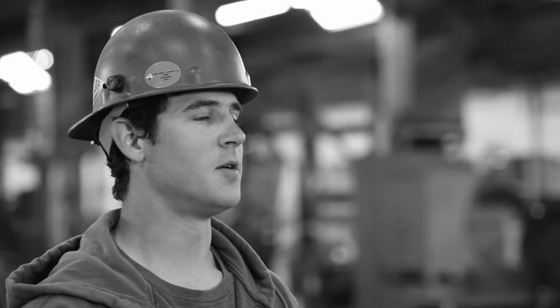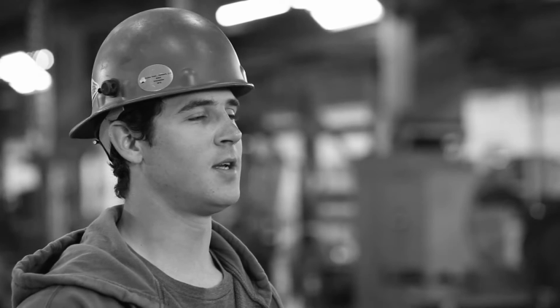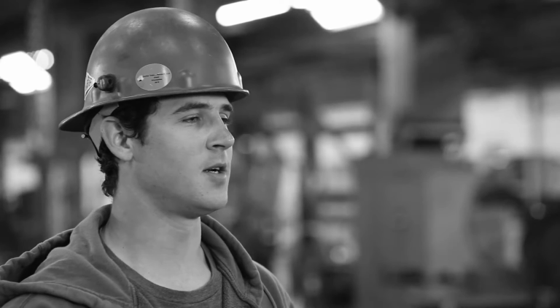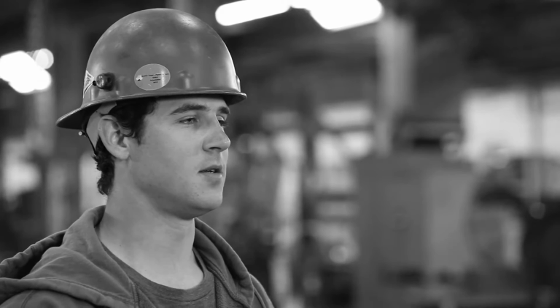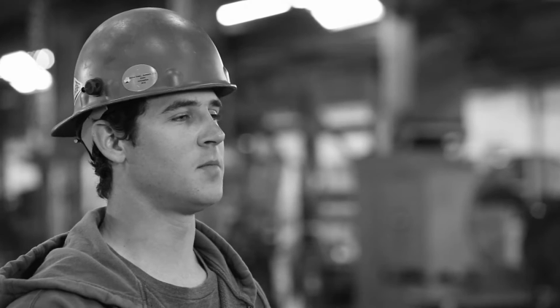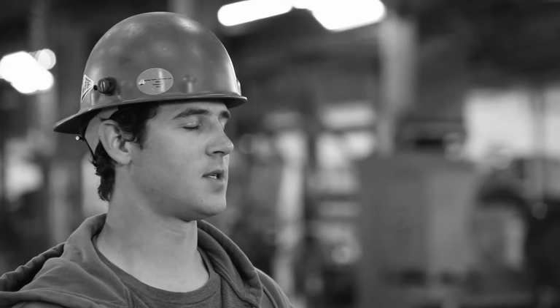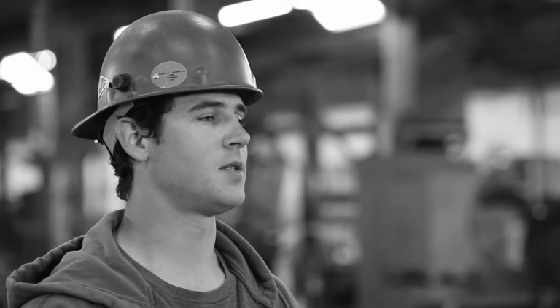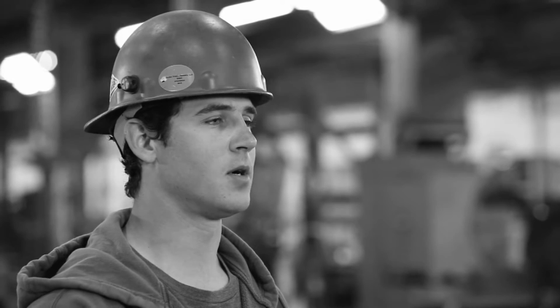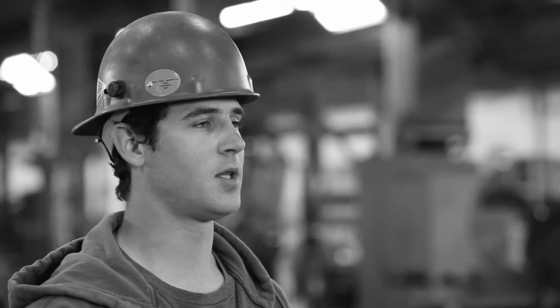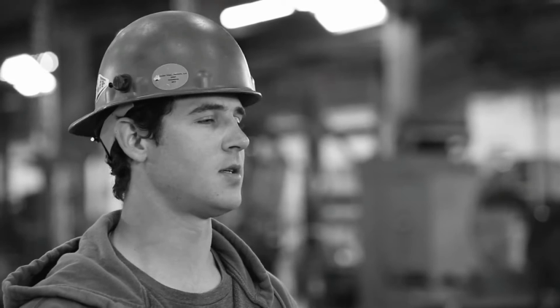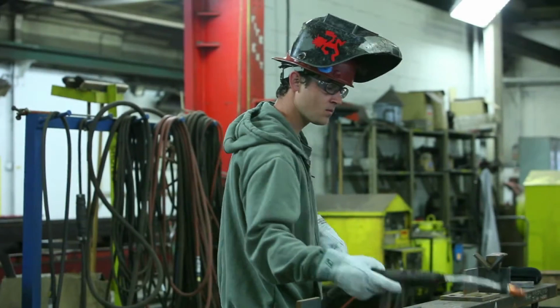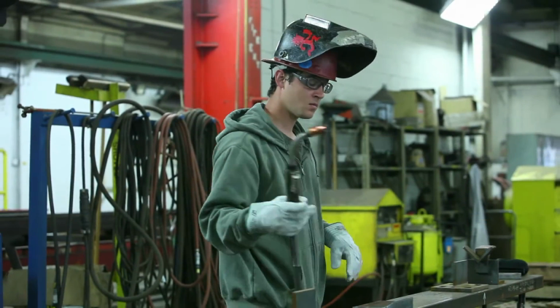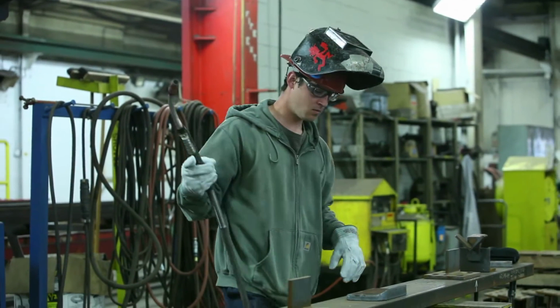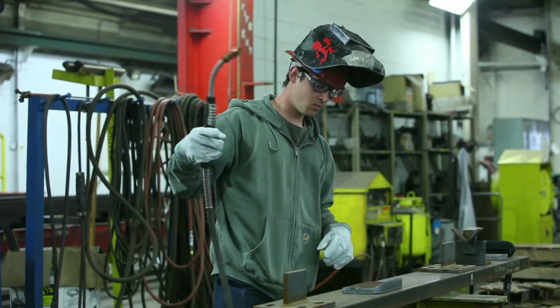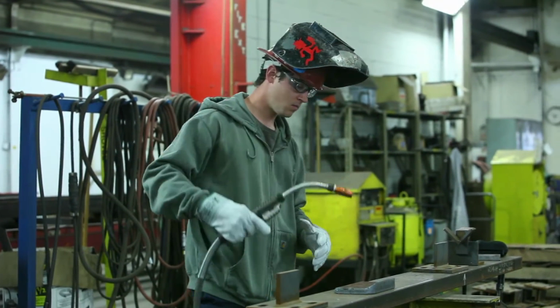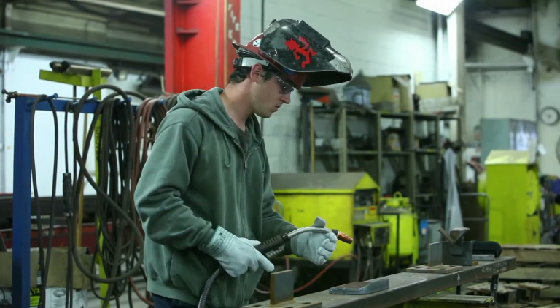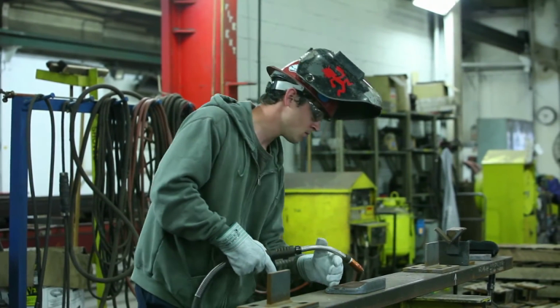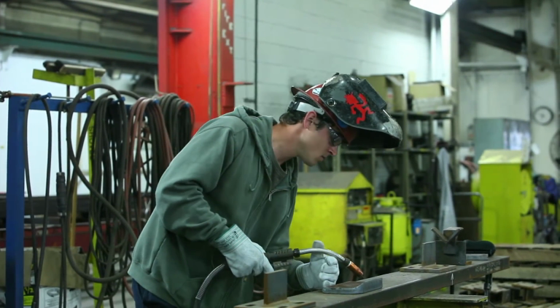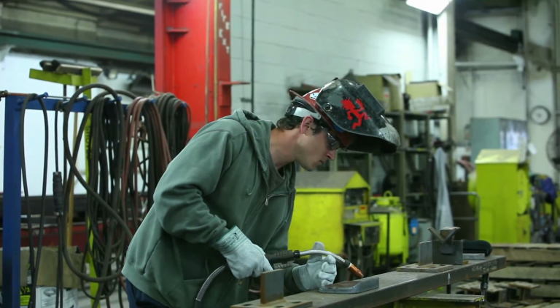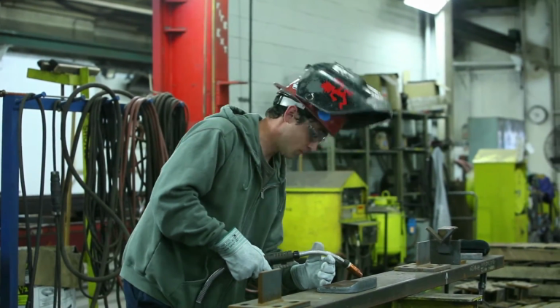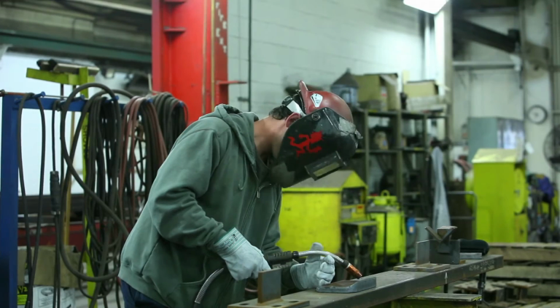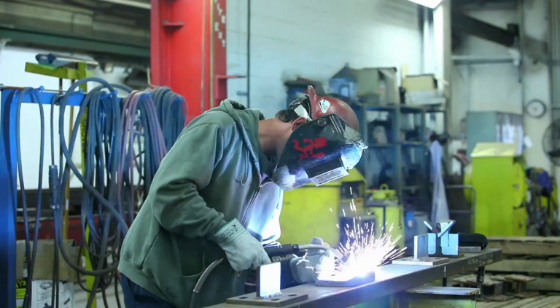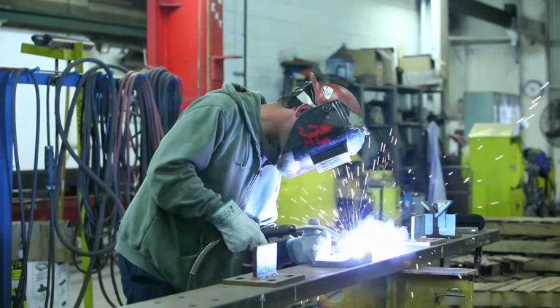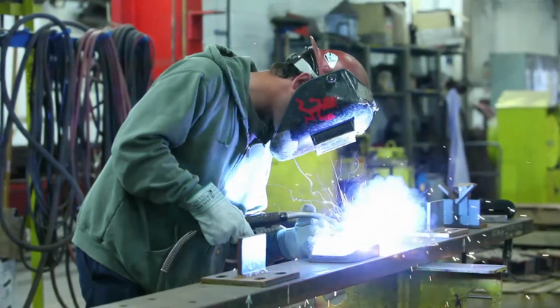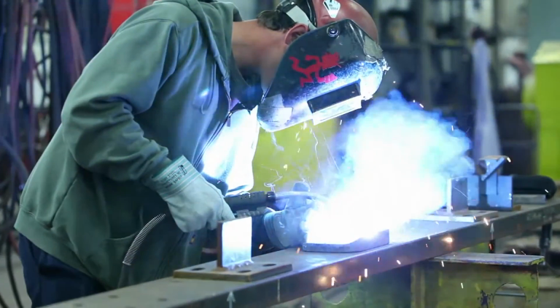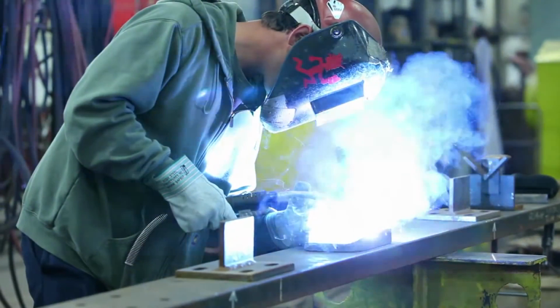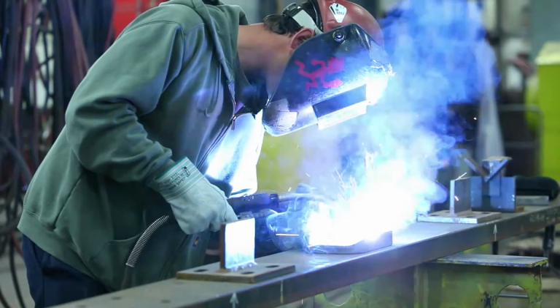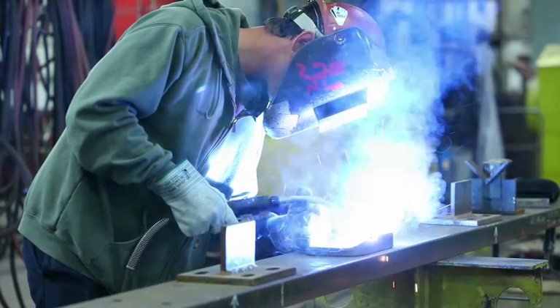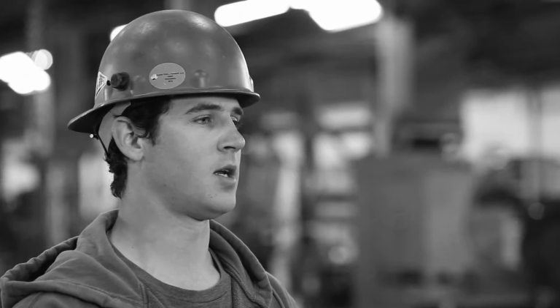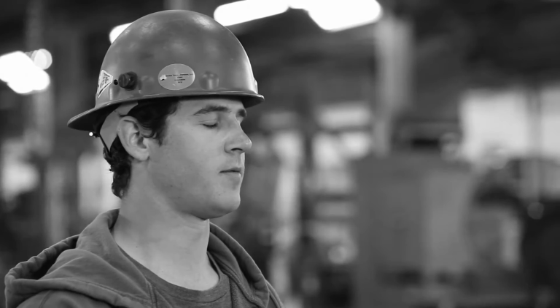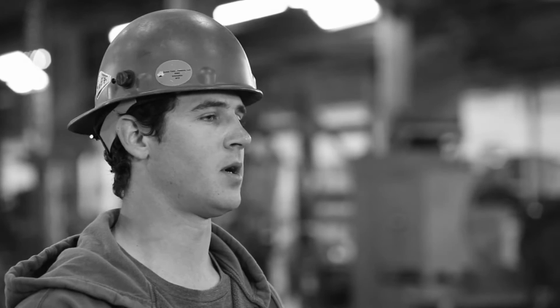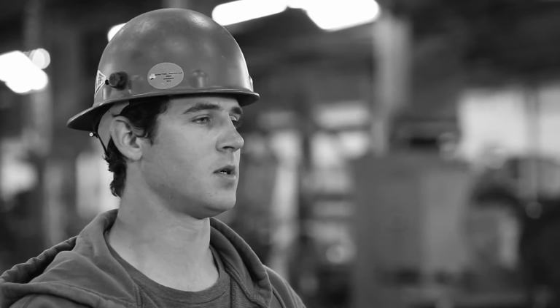Originally I wanted to do the automotive technology program at Daddy Stevens. I decided to go into the welding and metal fabrication program to learn a new trade, be more diversified, and have different career opportunities.